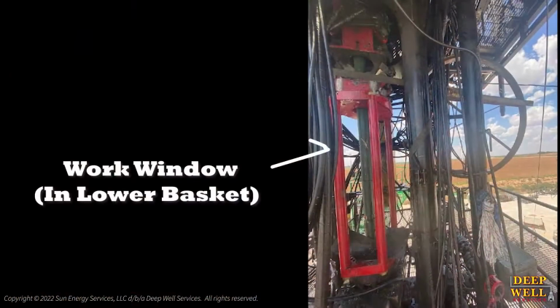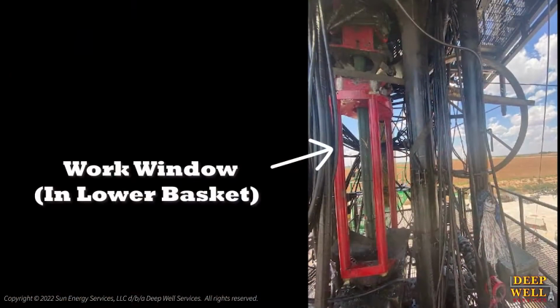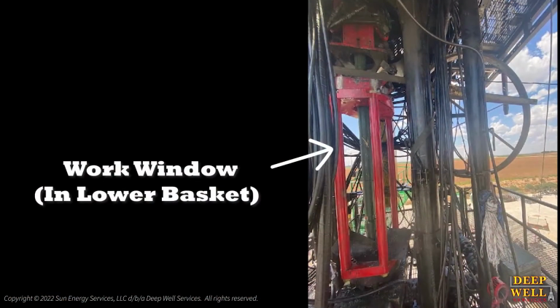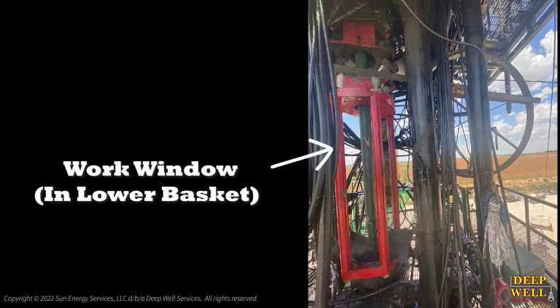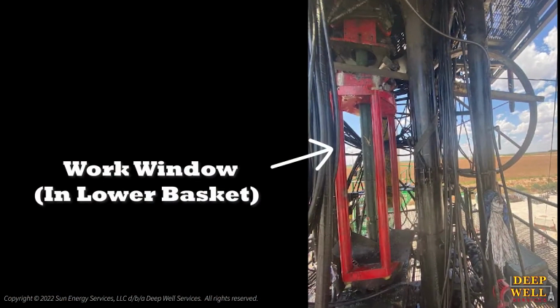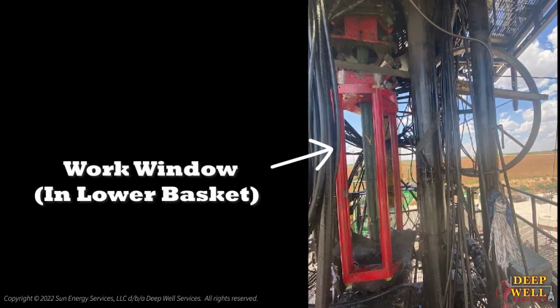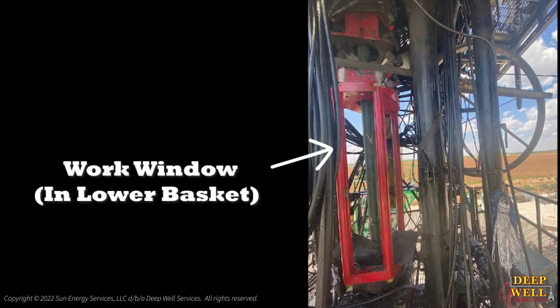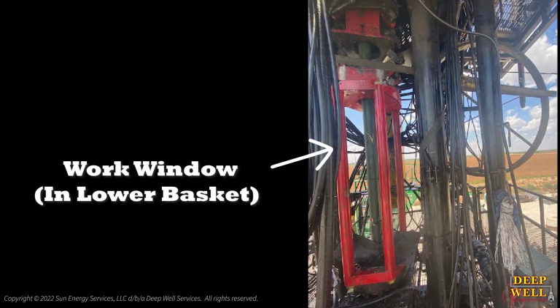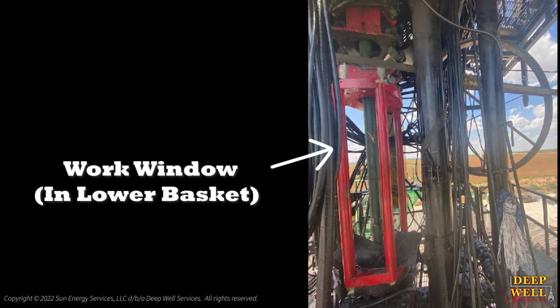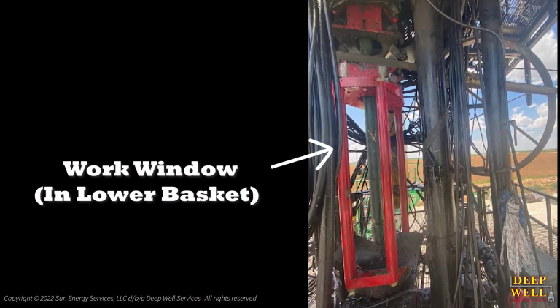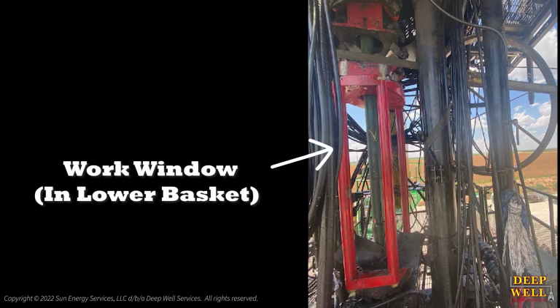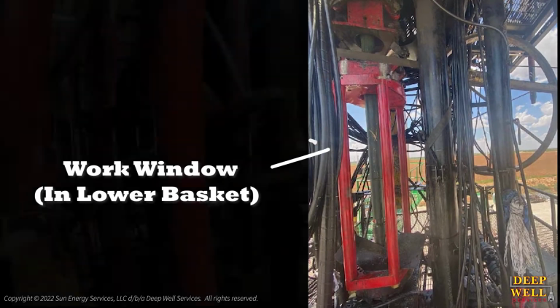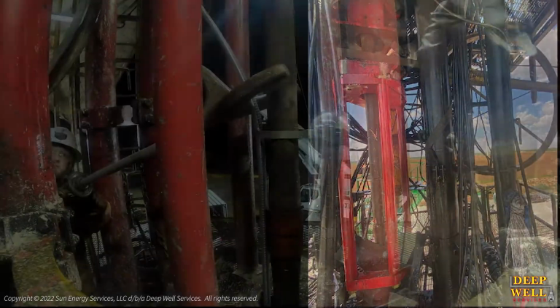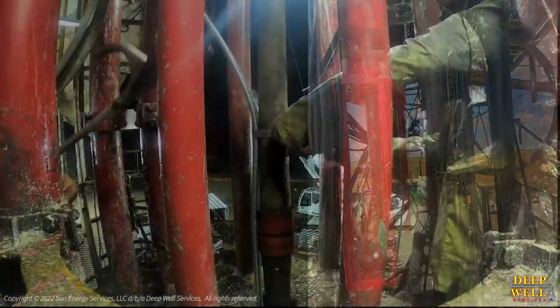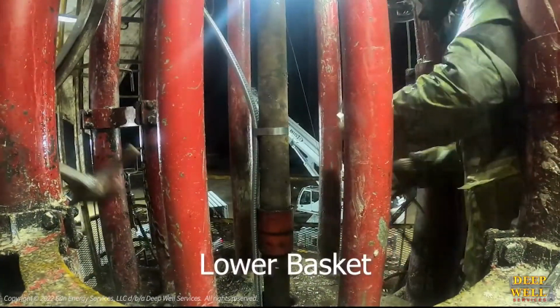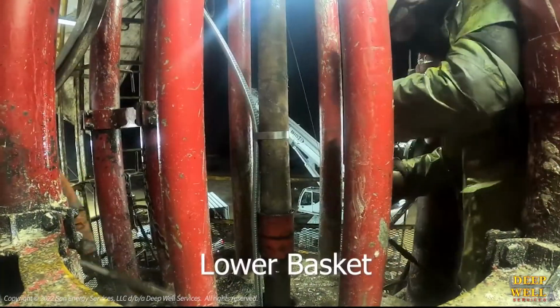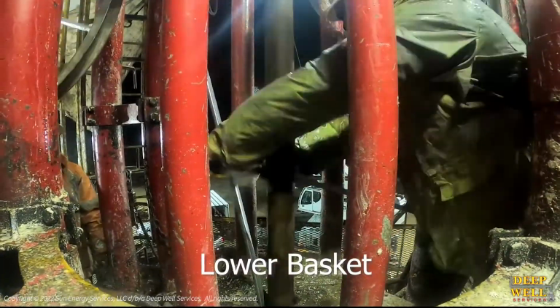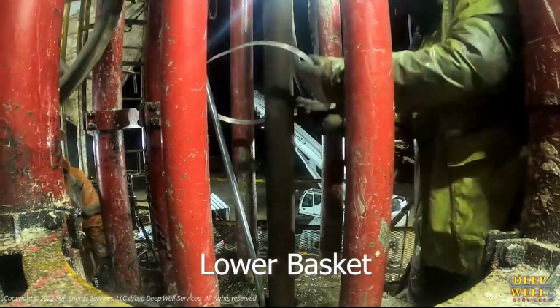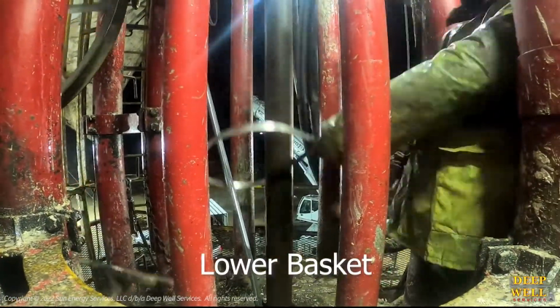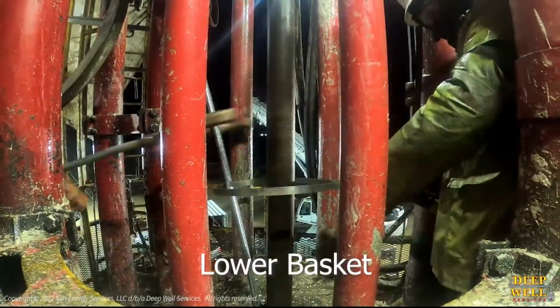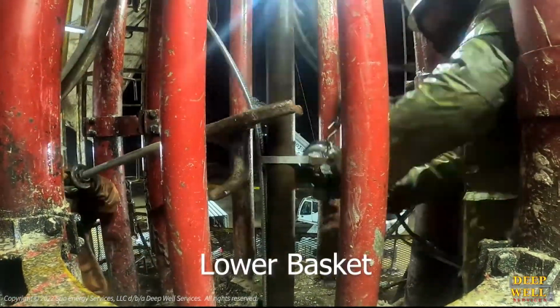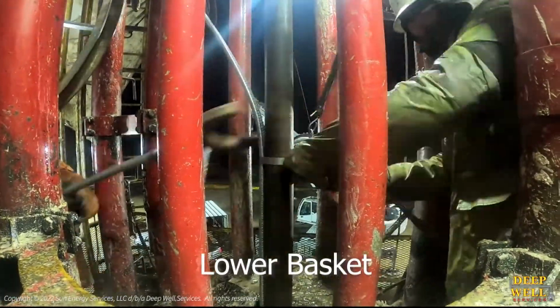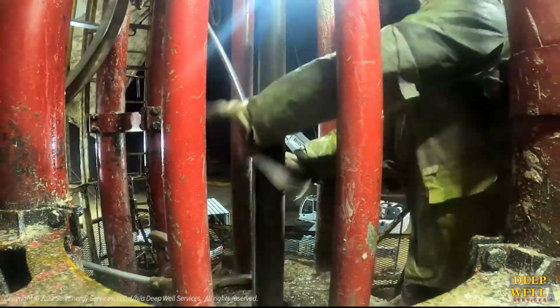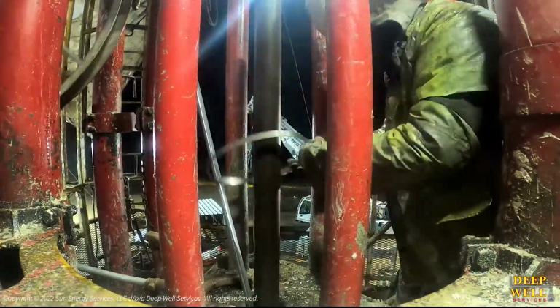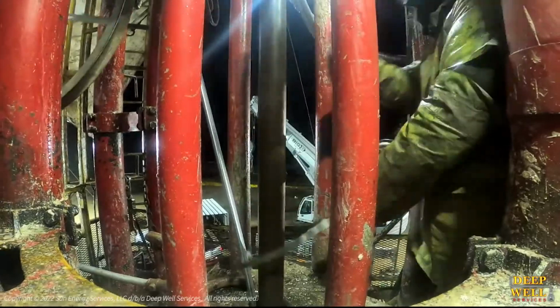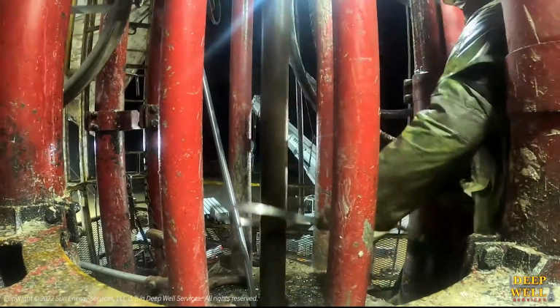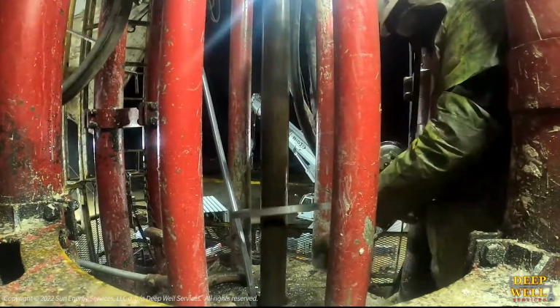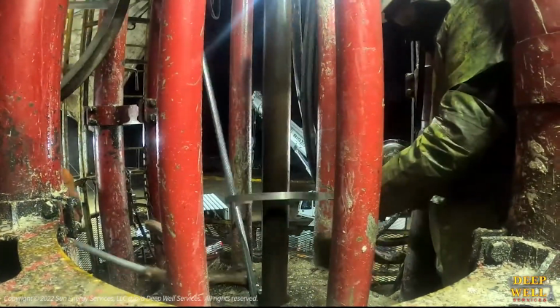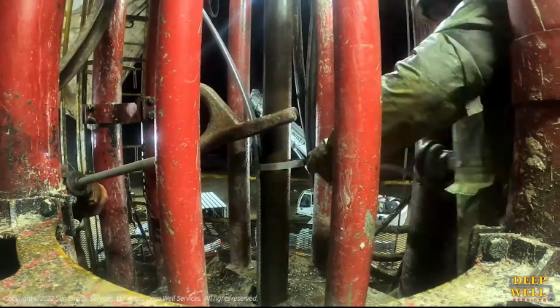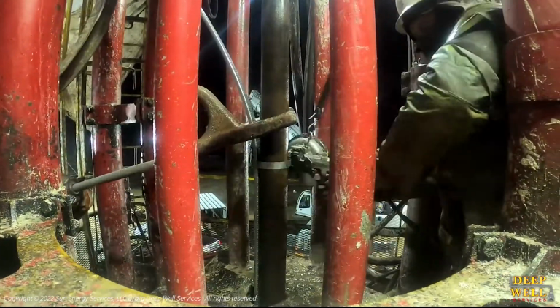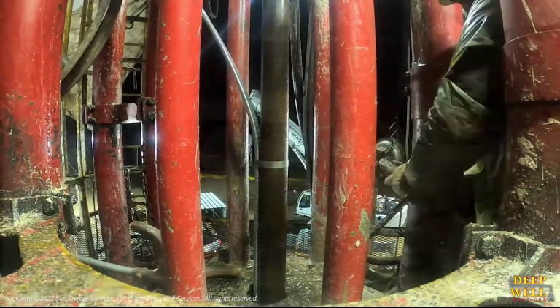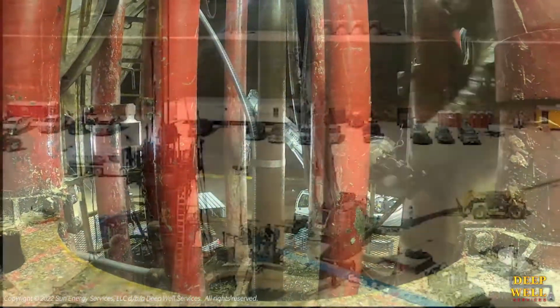This unique work window allows for a safer and more efficient banding process of the half-inch to one-inch armored power cables. The banding operation takes place every connection while running the electric pump and final production tubing downhole.